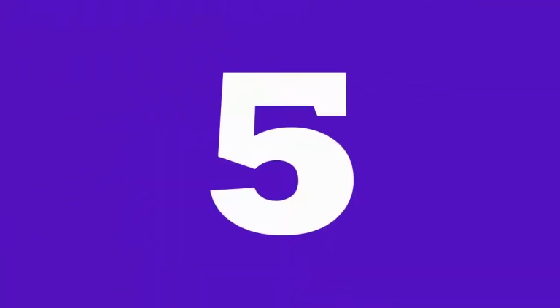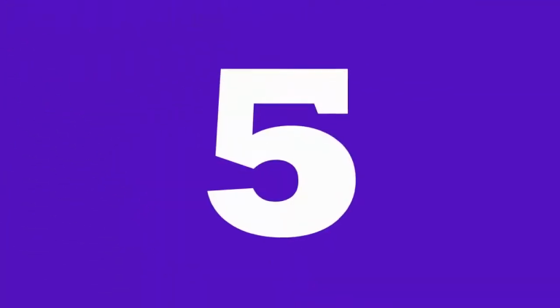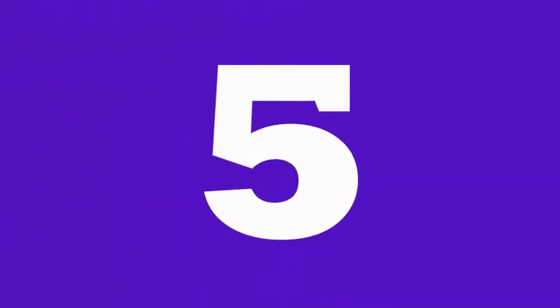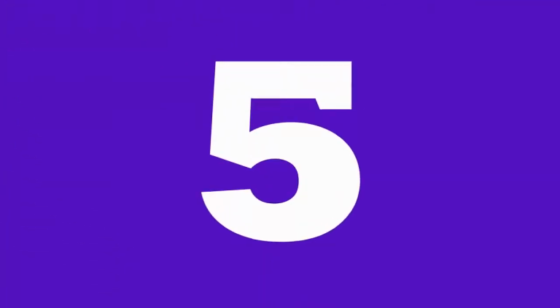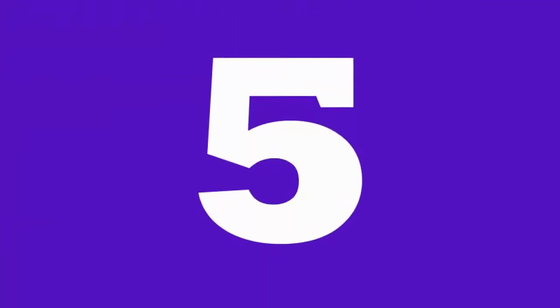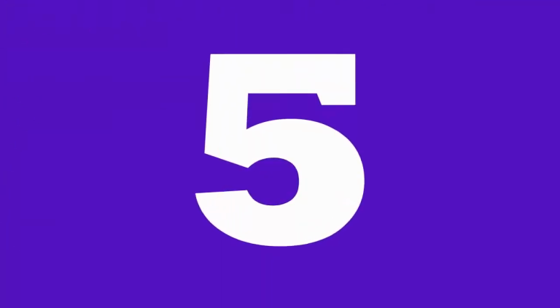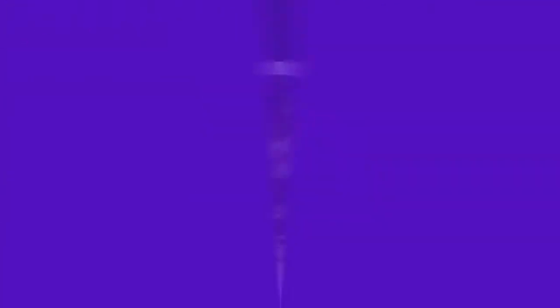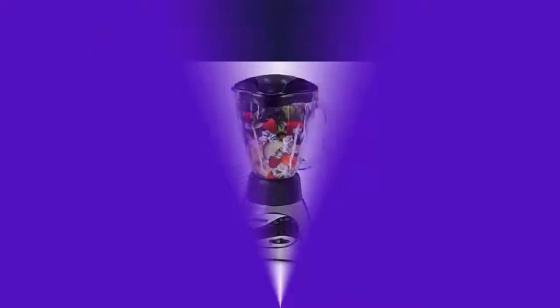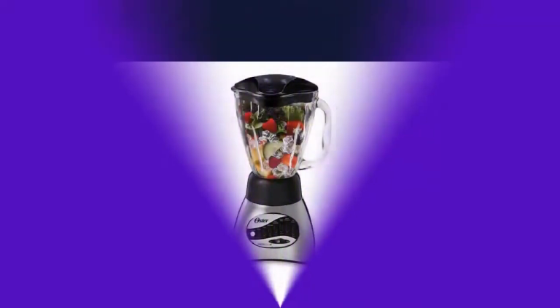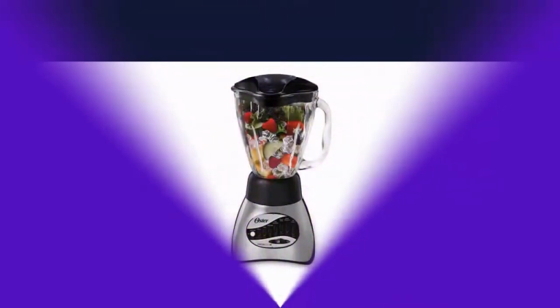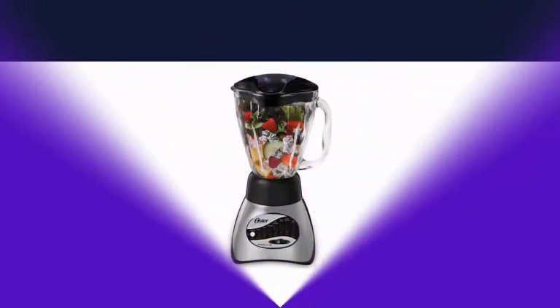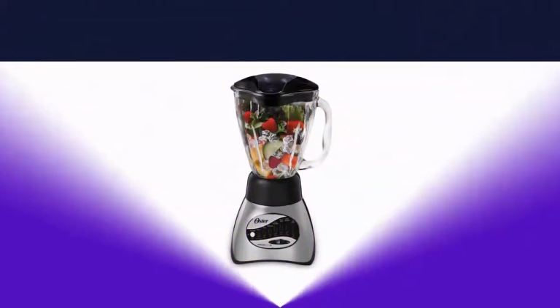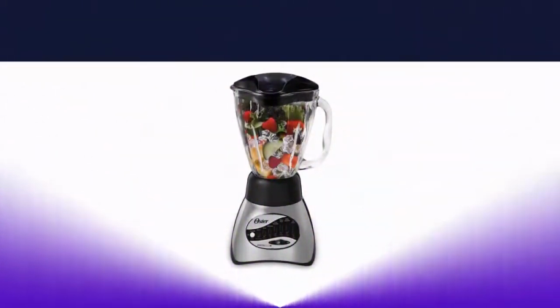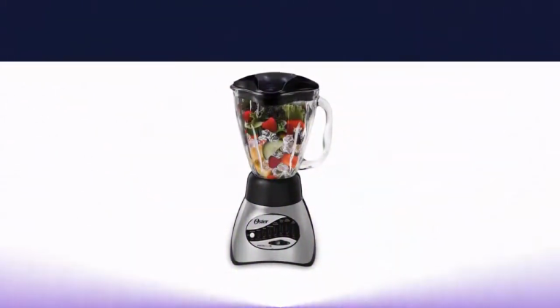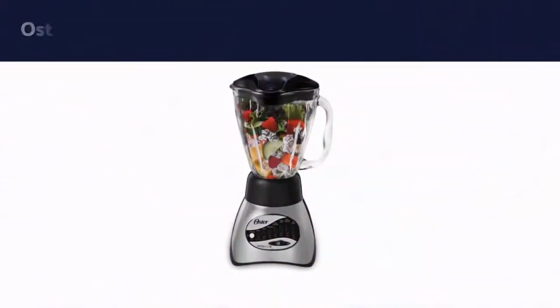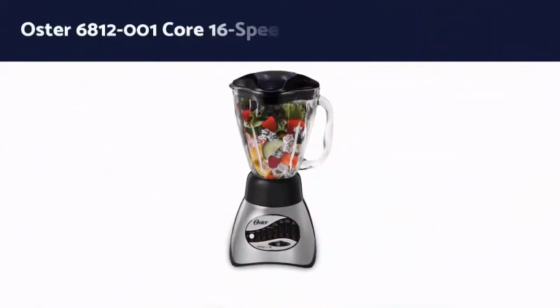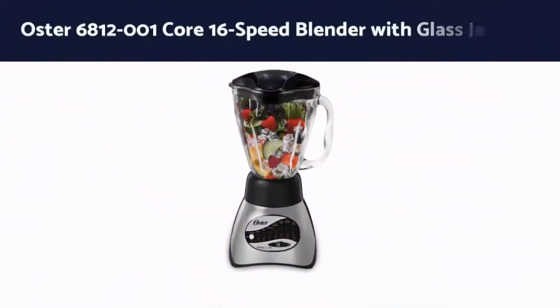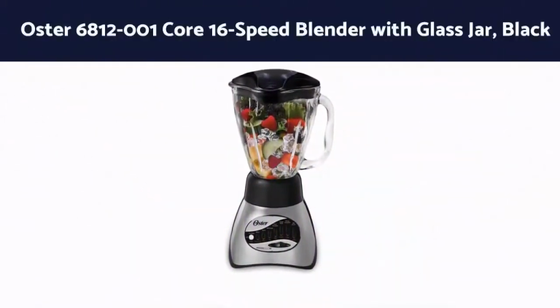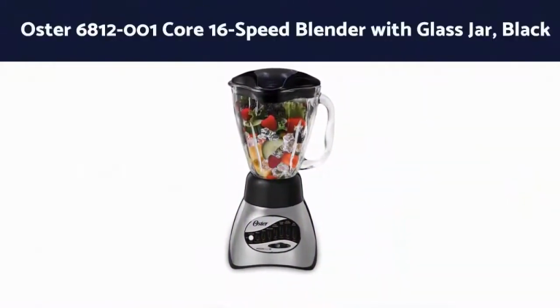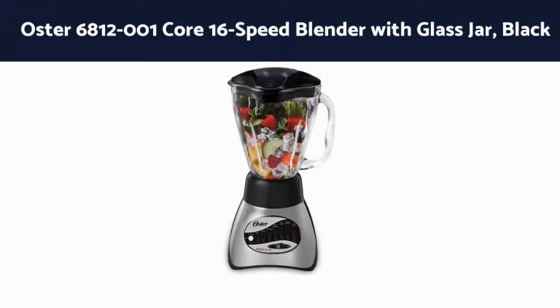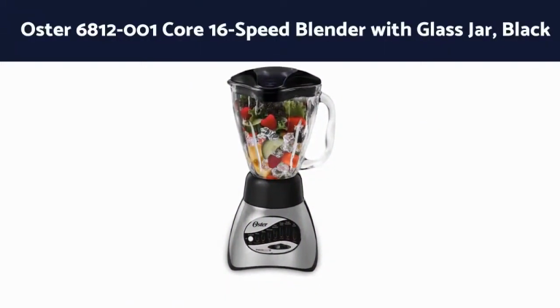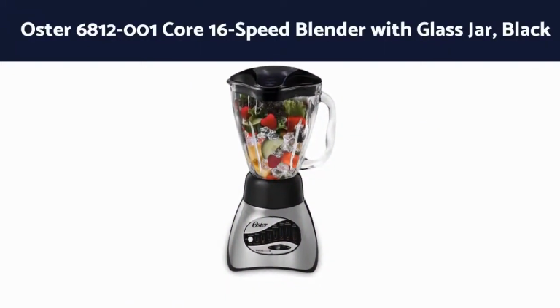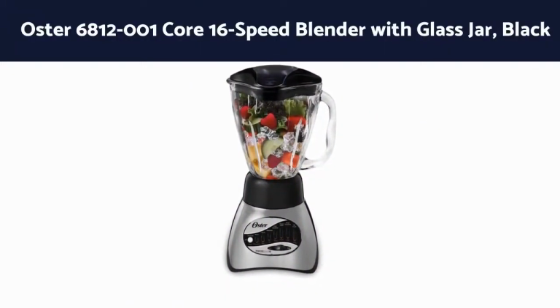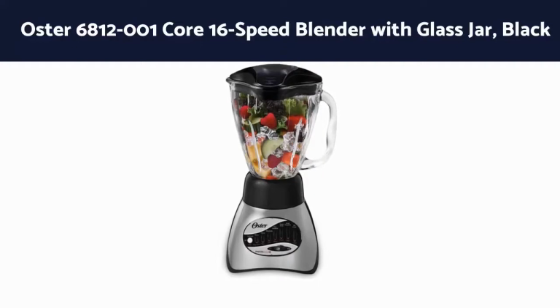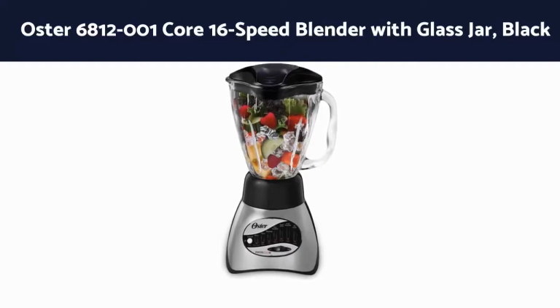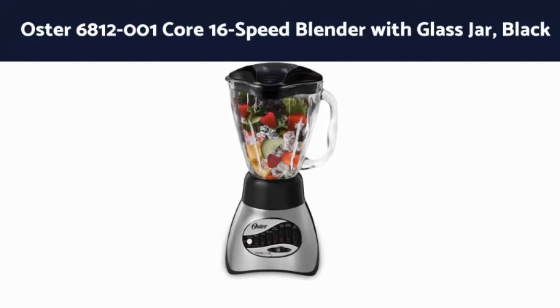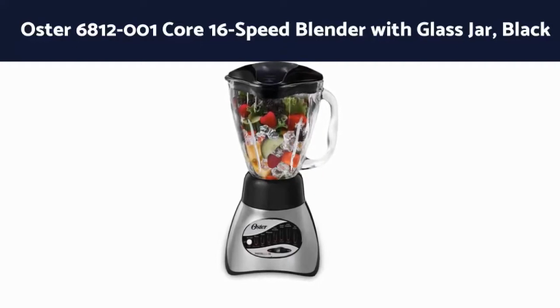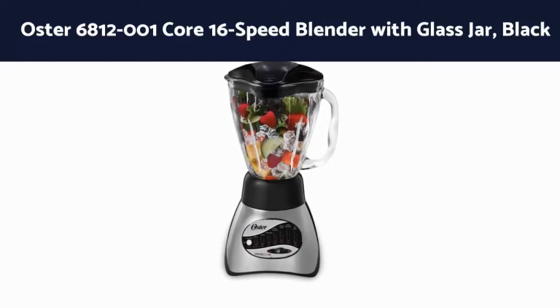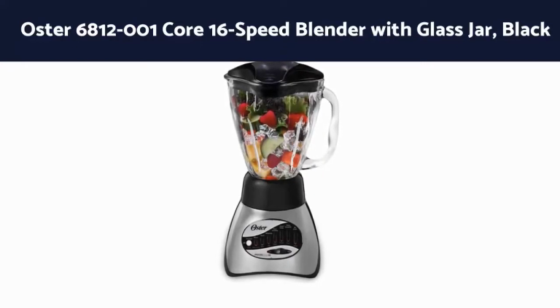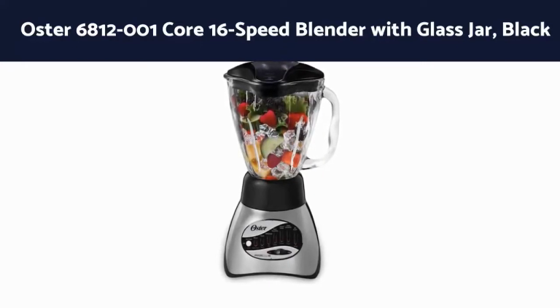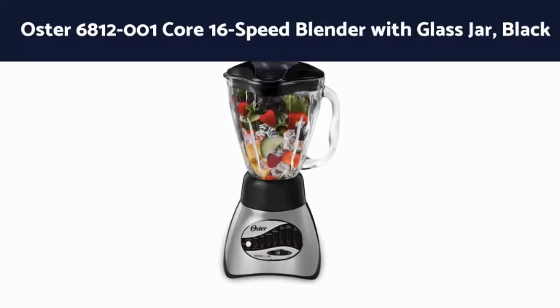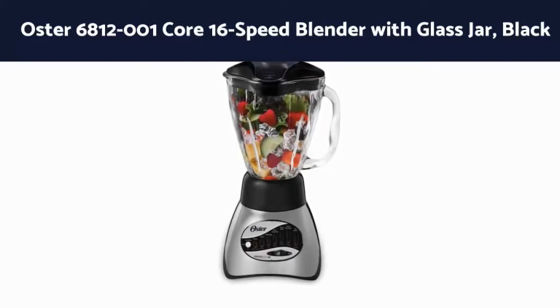Number 5: Oster 68-12001 Core 16-Speed Blender with Glass Jar, Black.